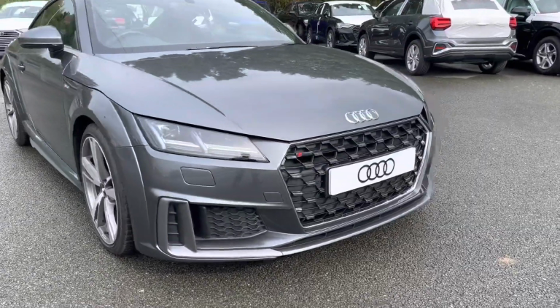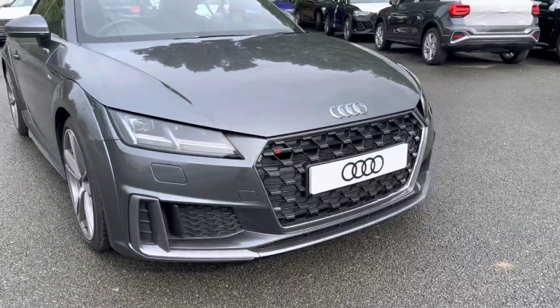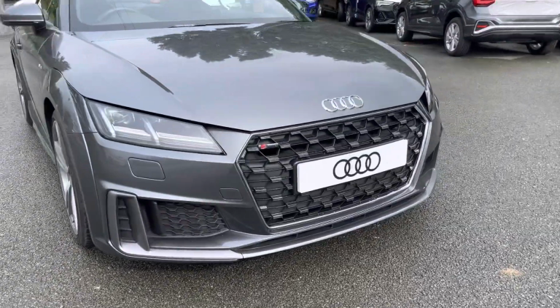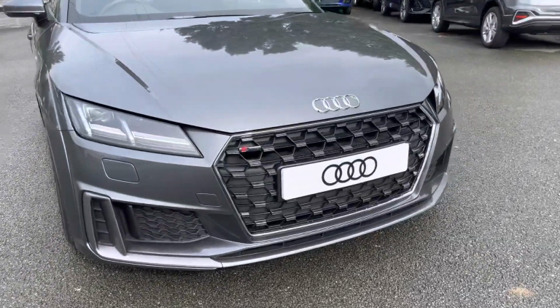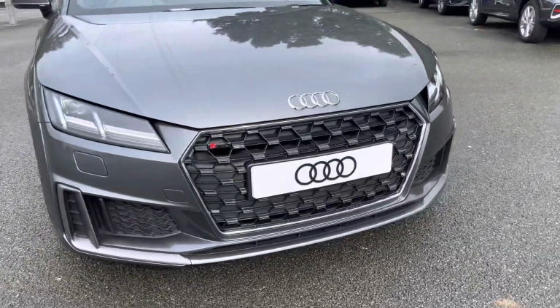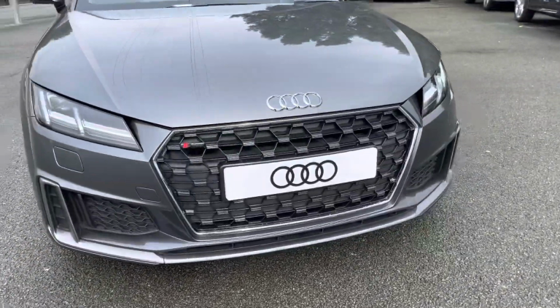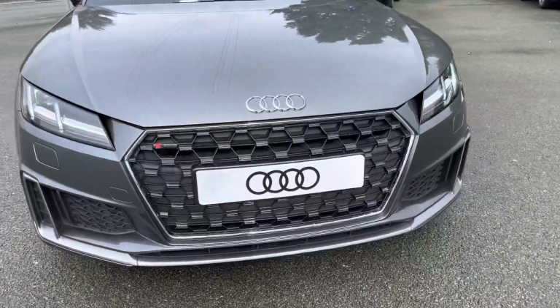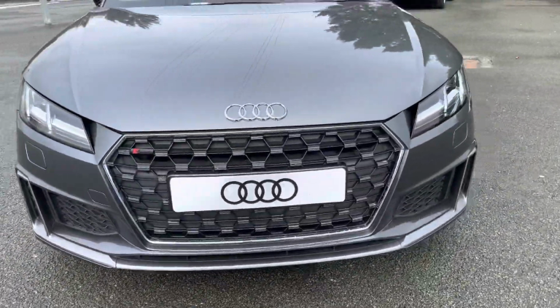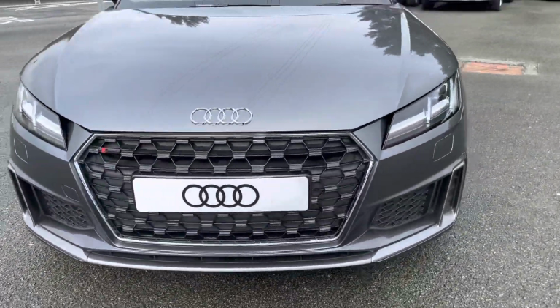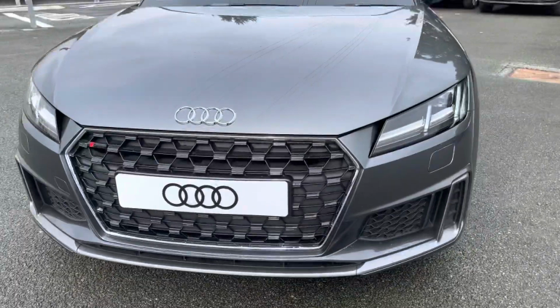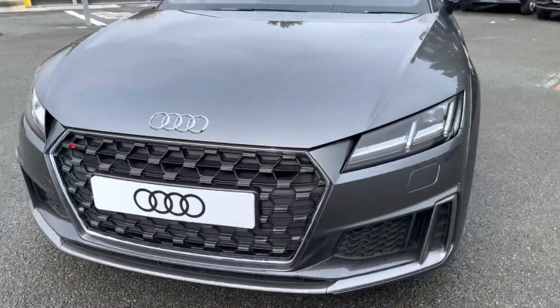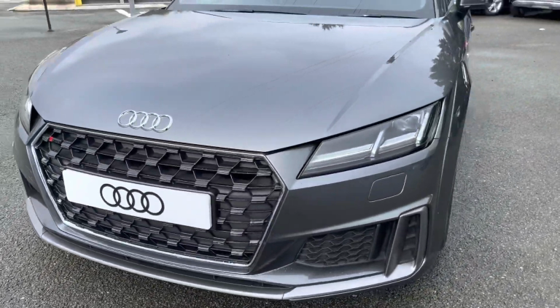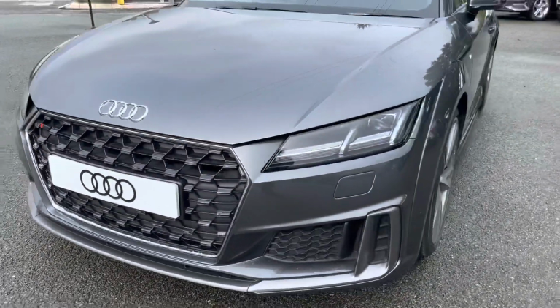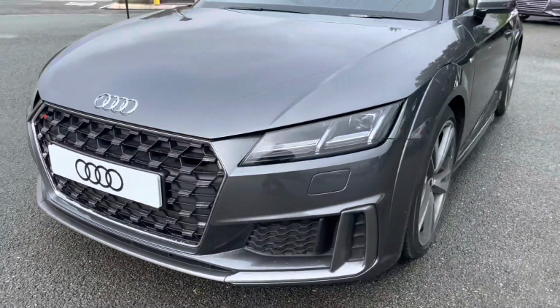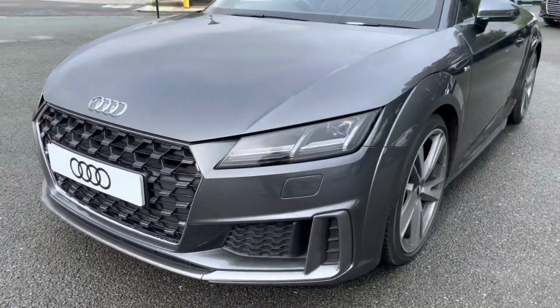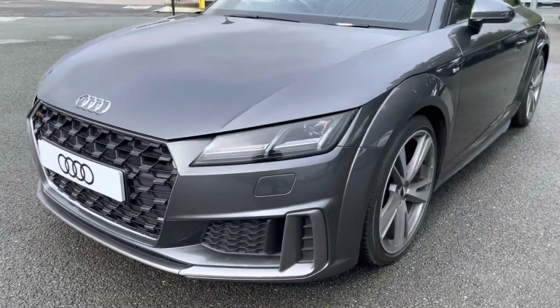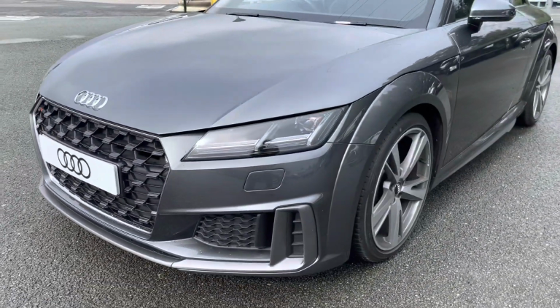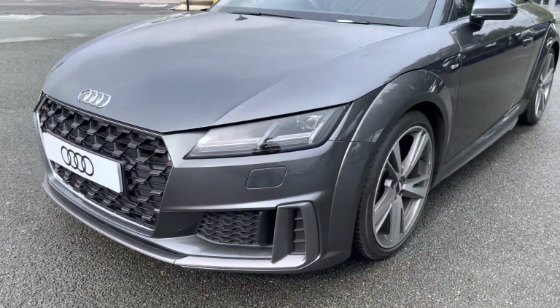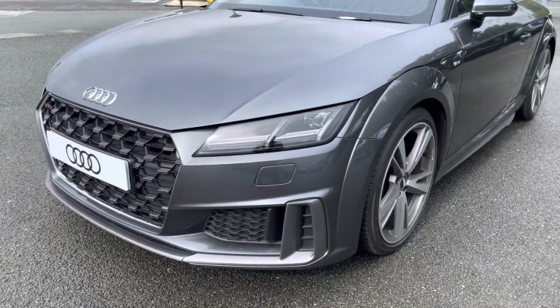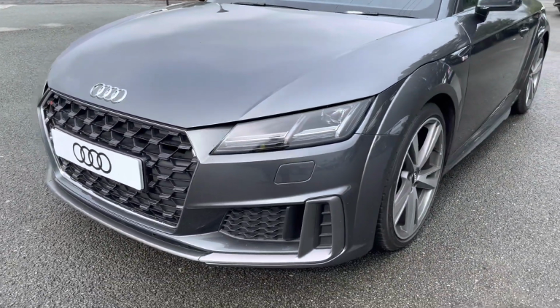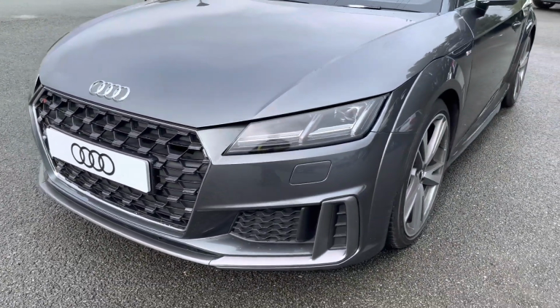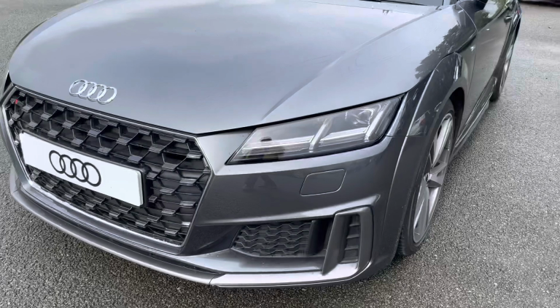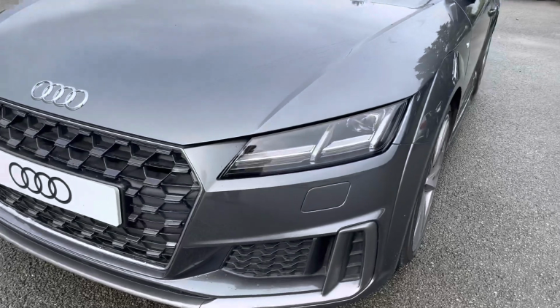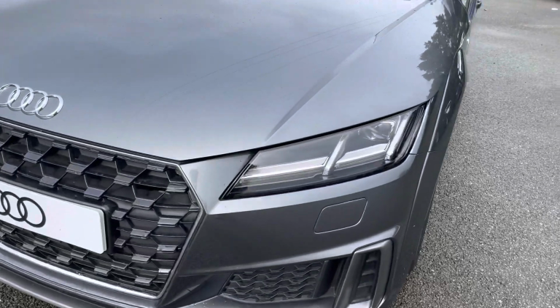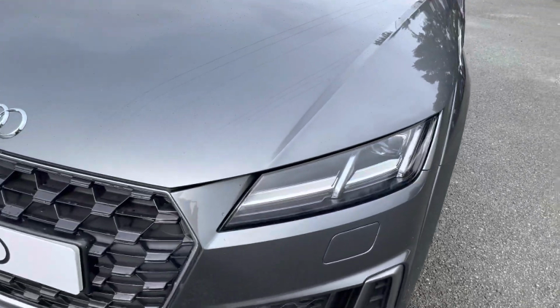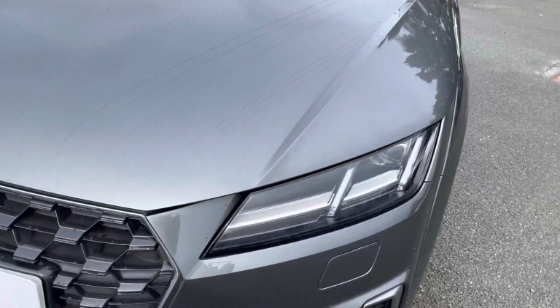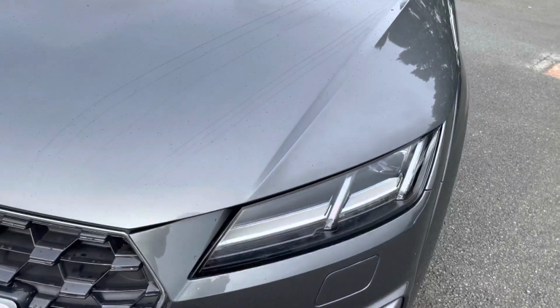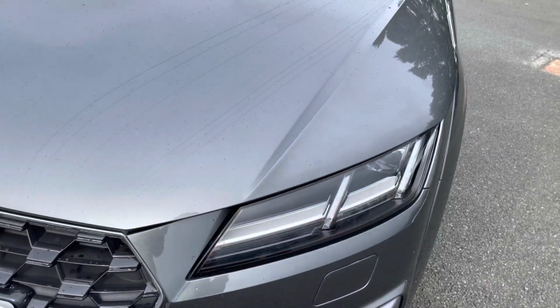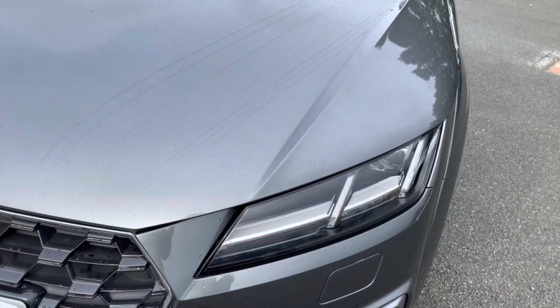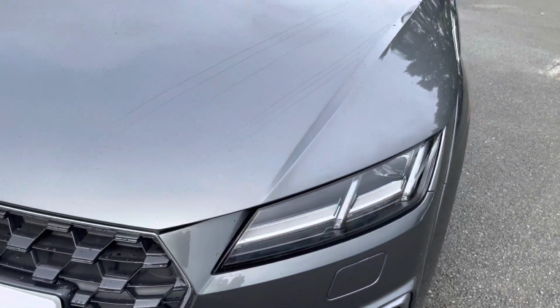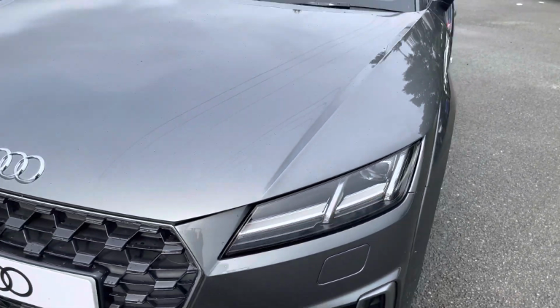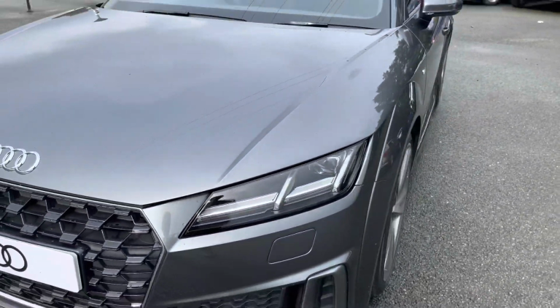Starting at the front of the car, we have the S-Line enhanced exterior styling, including the aero-style grills, radiator grille and front bumper, giving this a stylish front end, while as standard we have the striking LED headlights, providing high quality illumination.